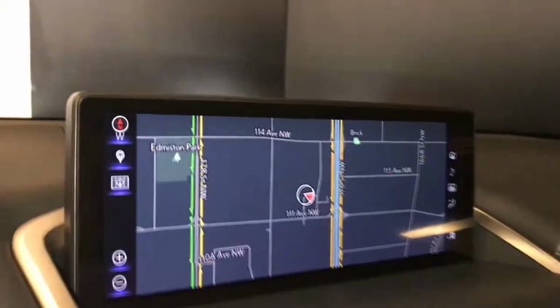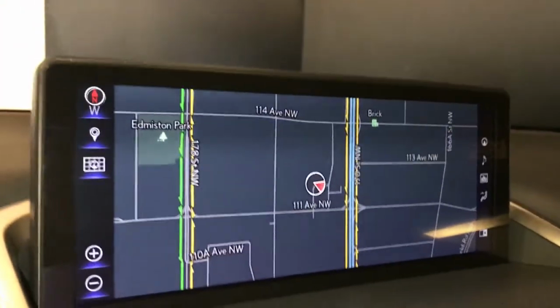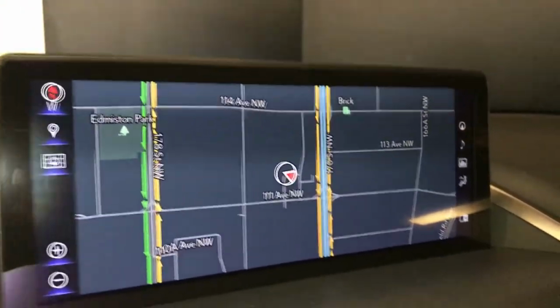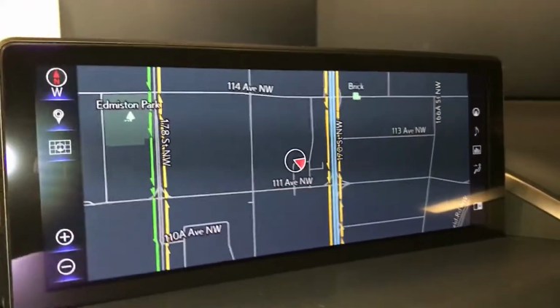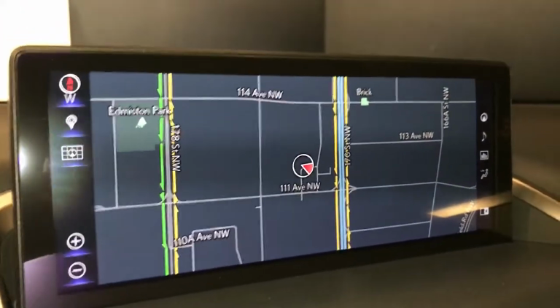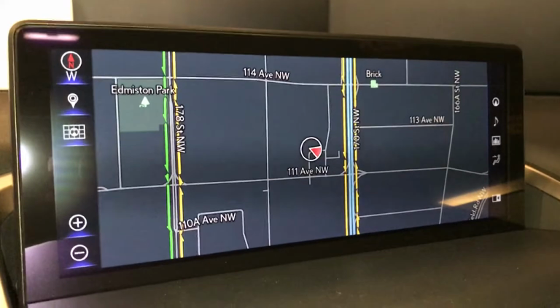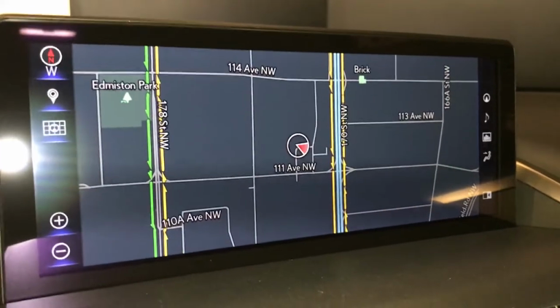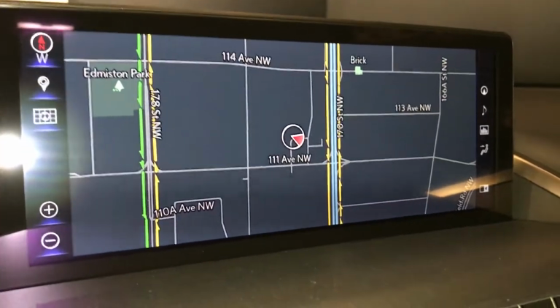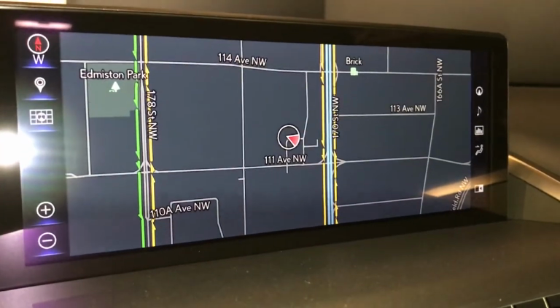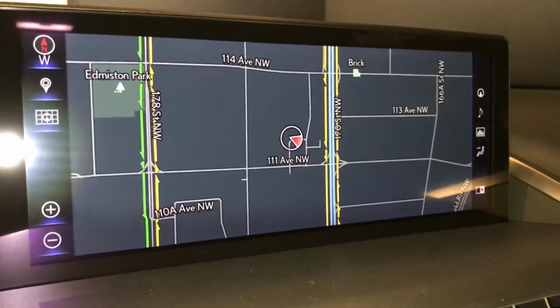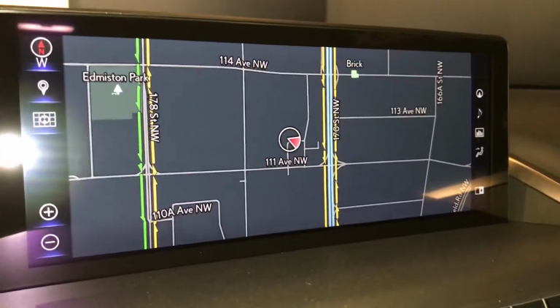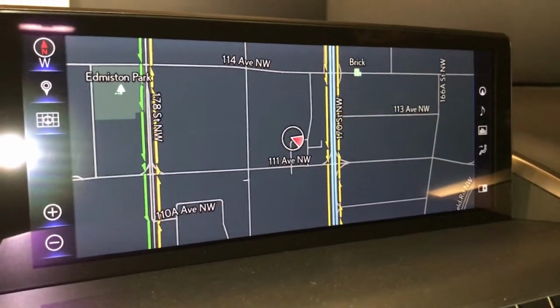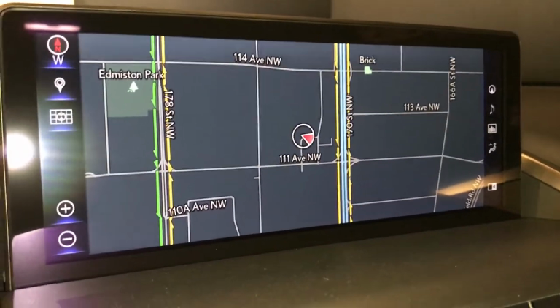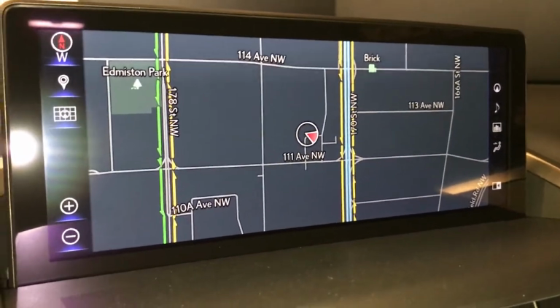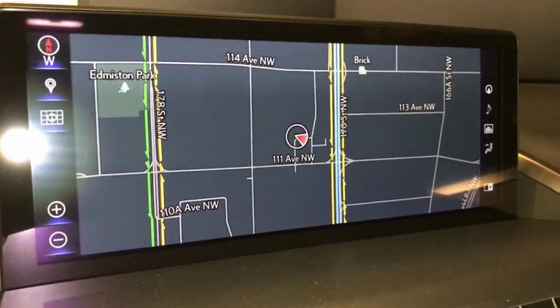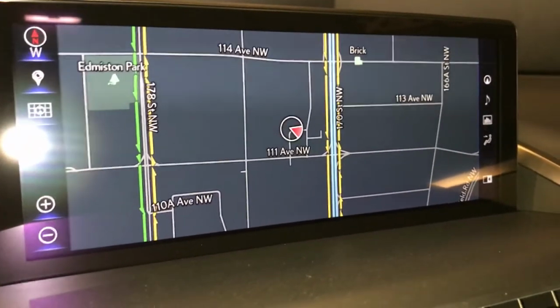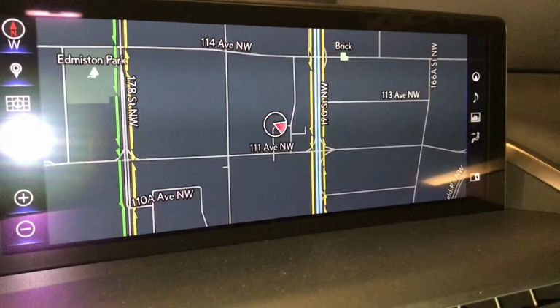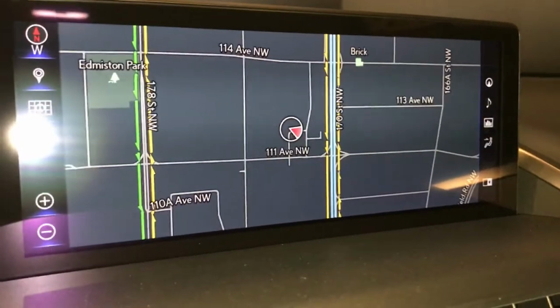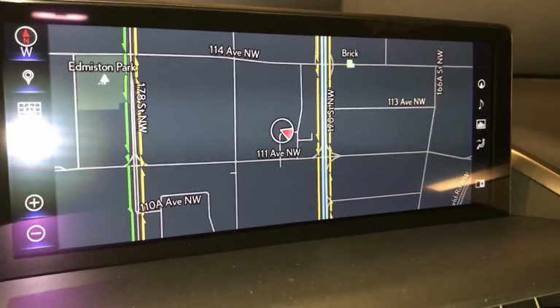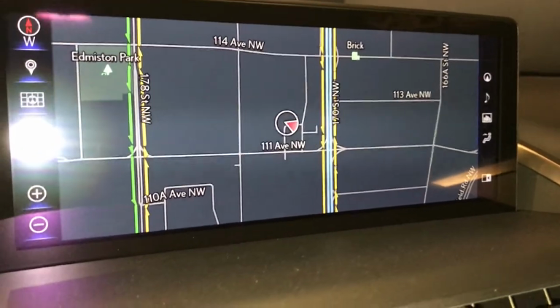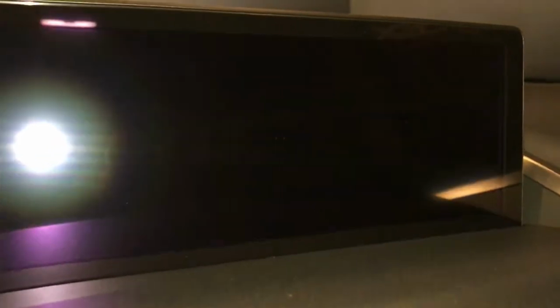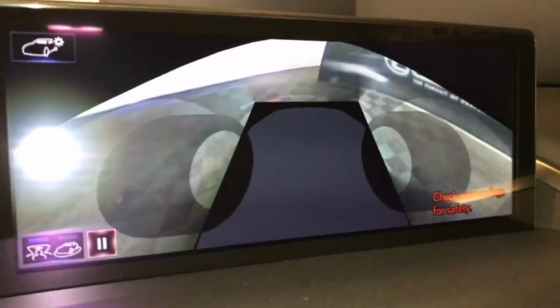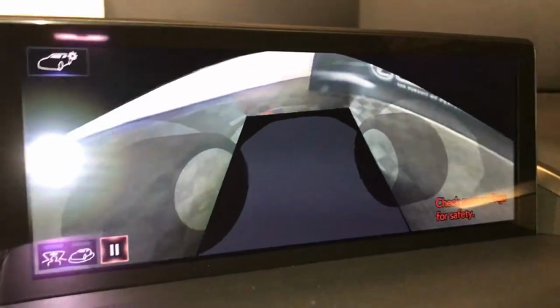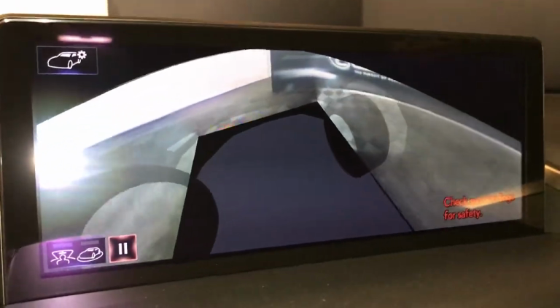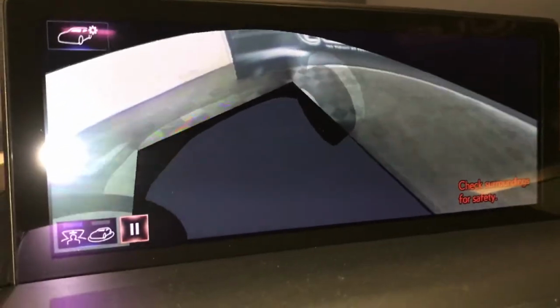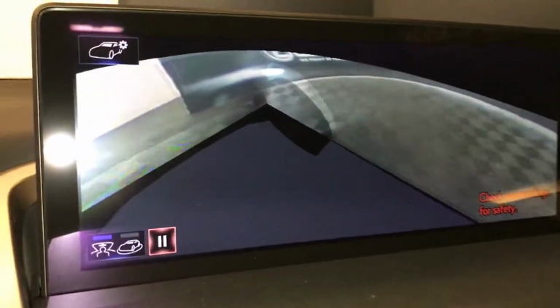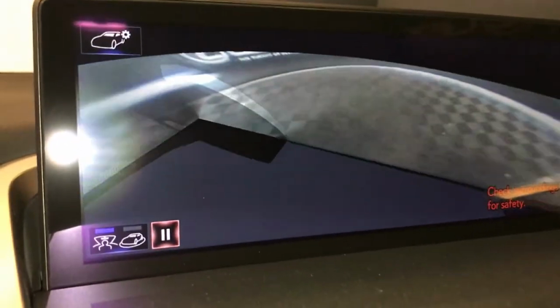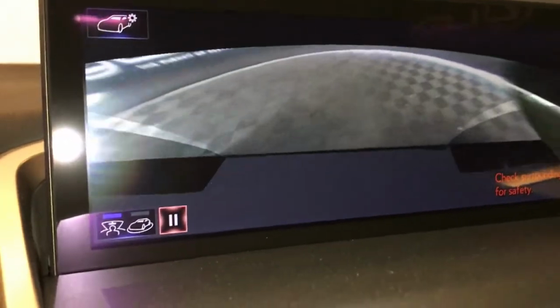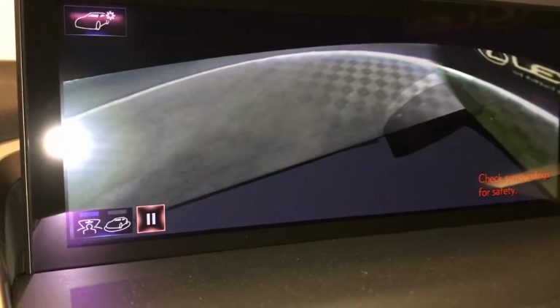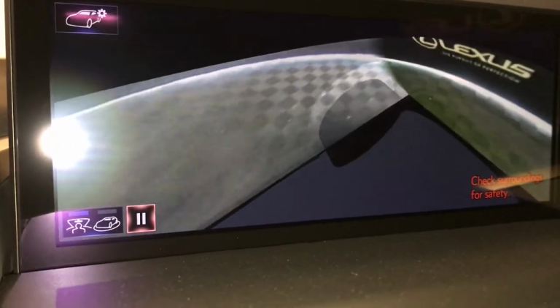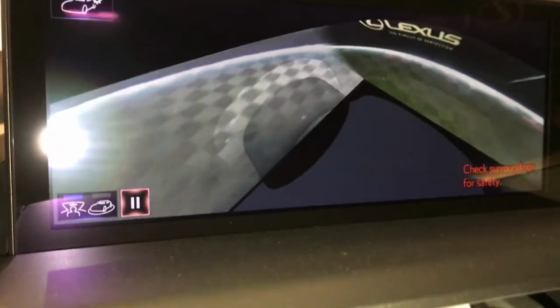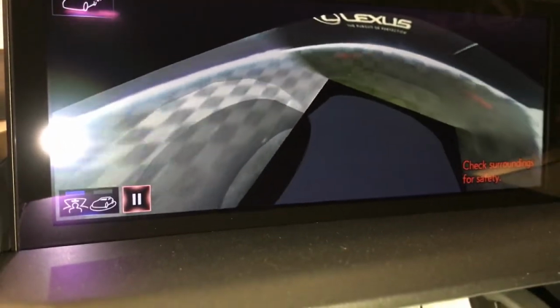You have a multimedia screen in the middle that houses your navigation, is voice activated, and gives you your audio and Bluetooth. For the panoramic view button, you get a 360-degree view of your vehicle.